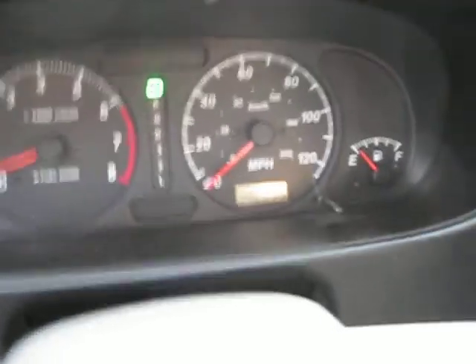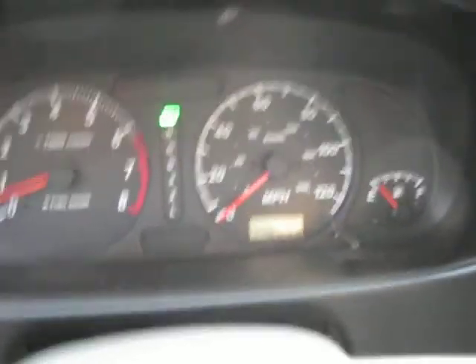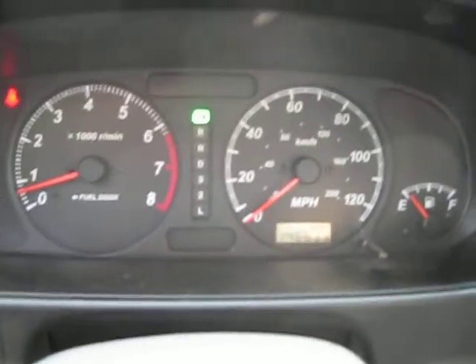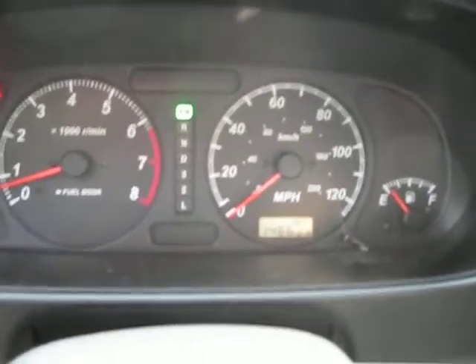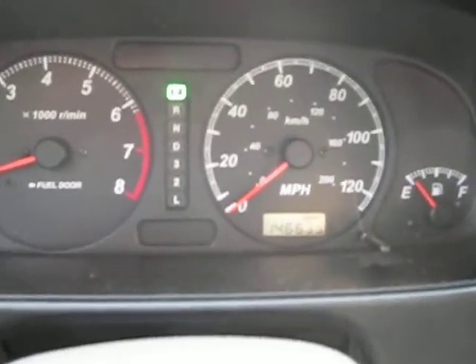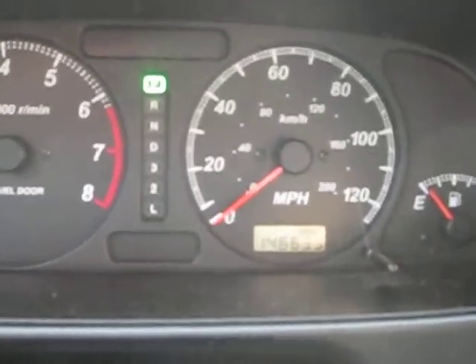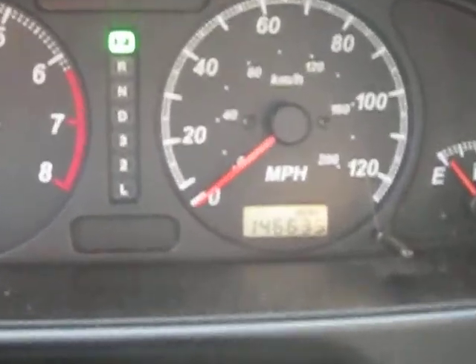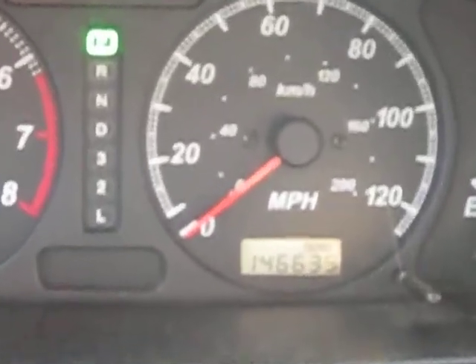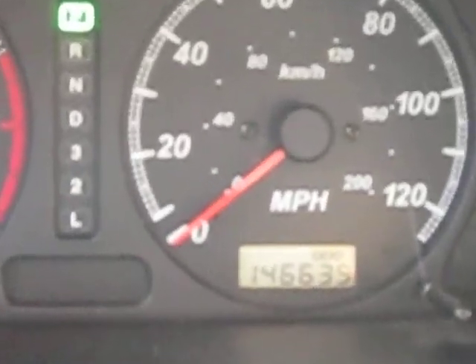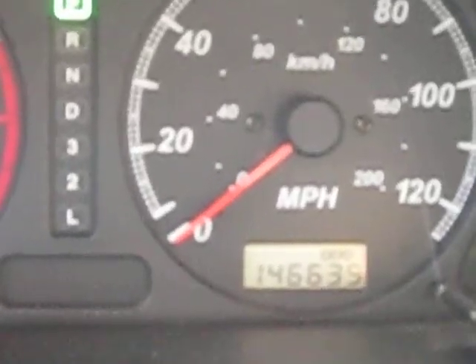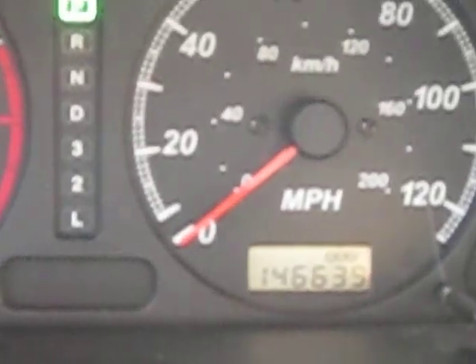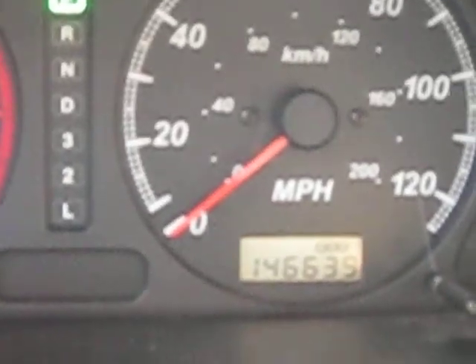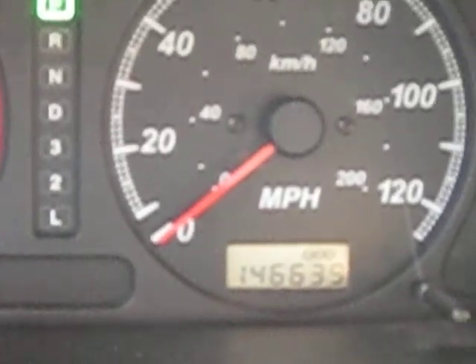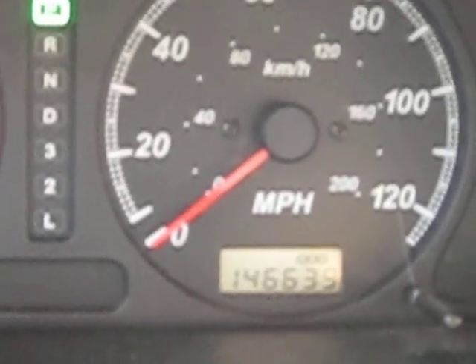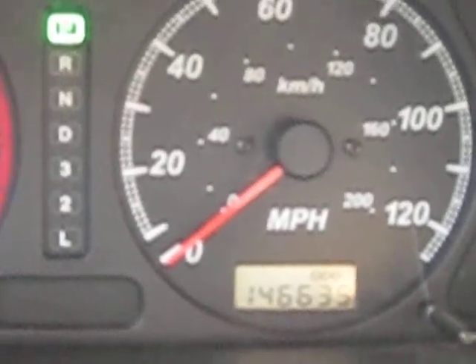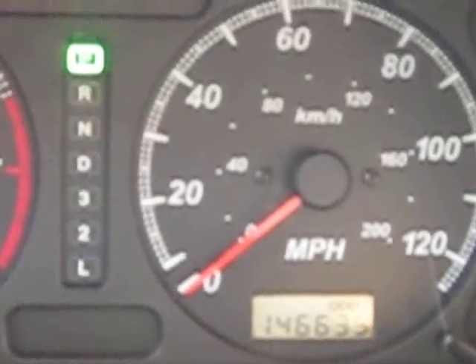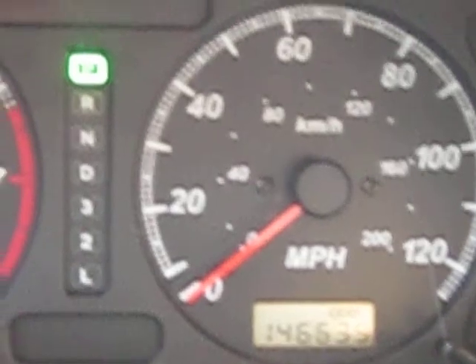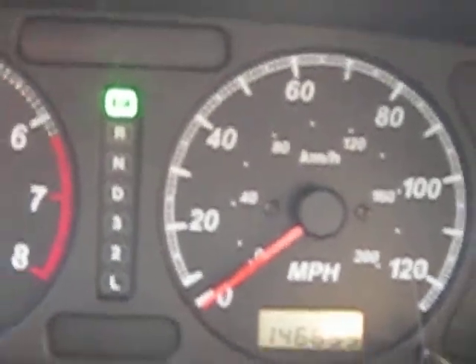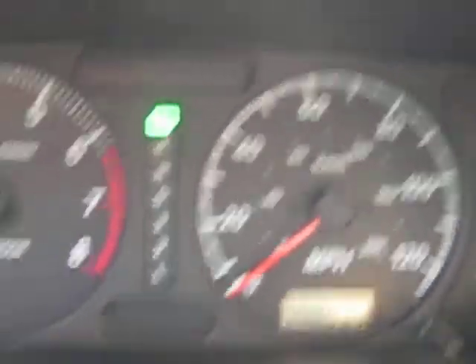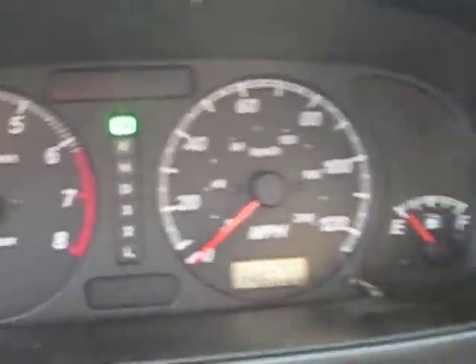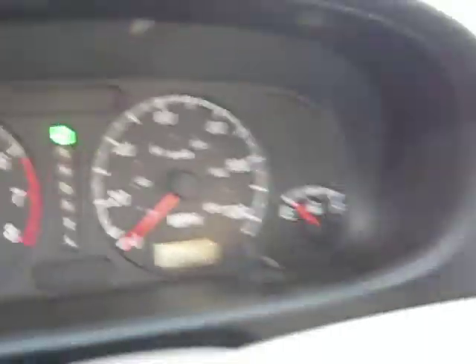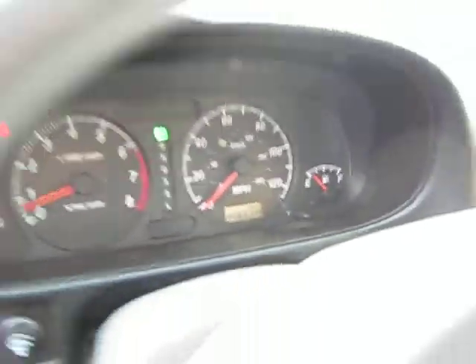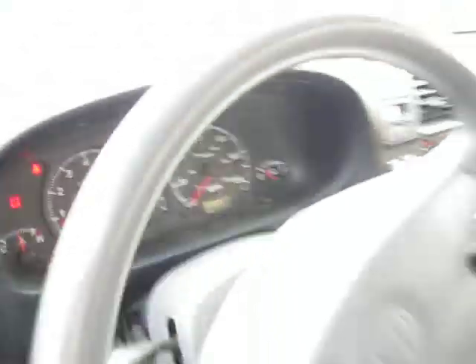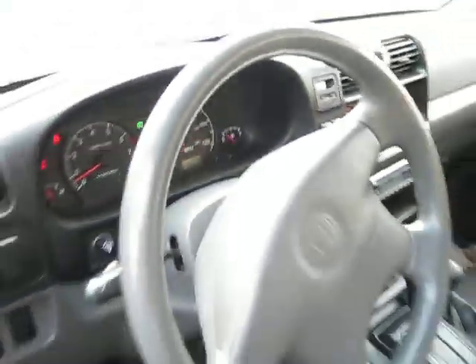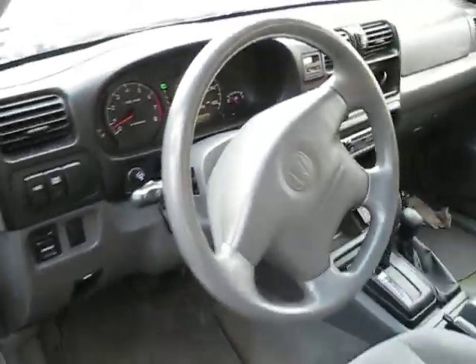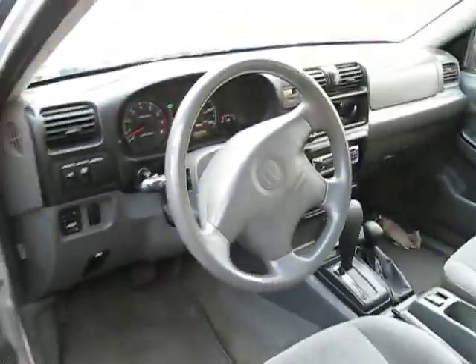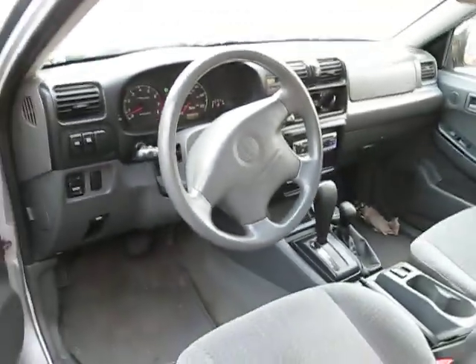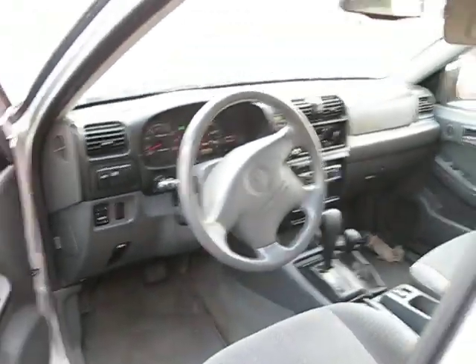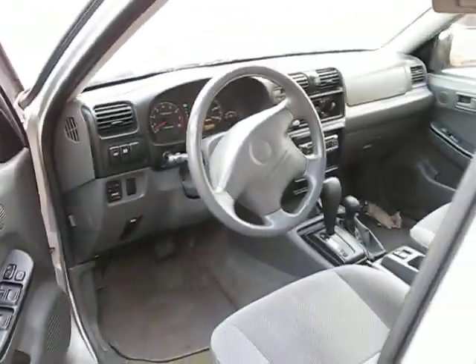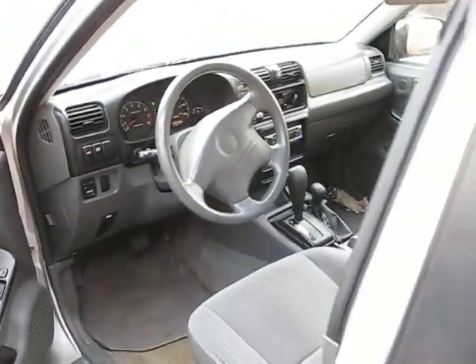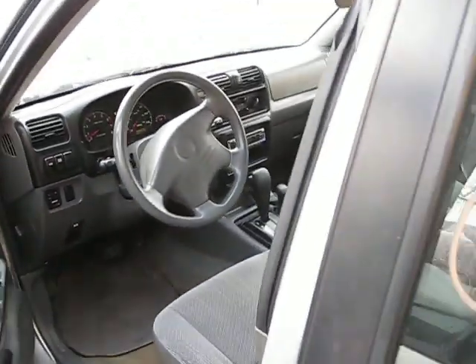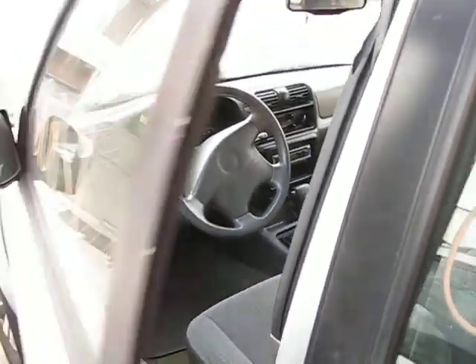As I mentioned earlier, the vehicle has 146,000 miles as you can see here. This vehicle runs exceptionally well and the transmission also shifts excellent.